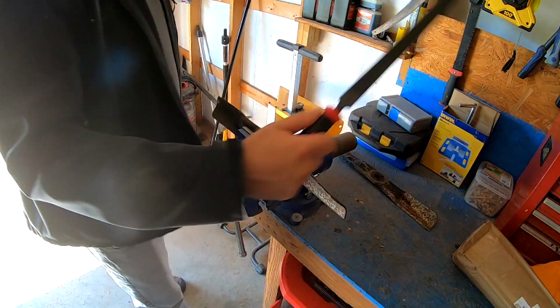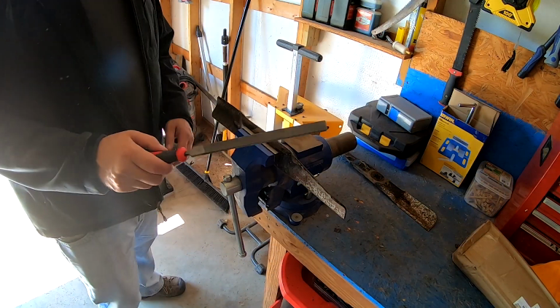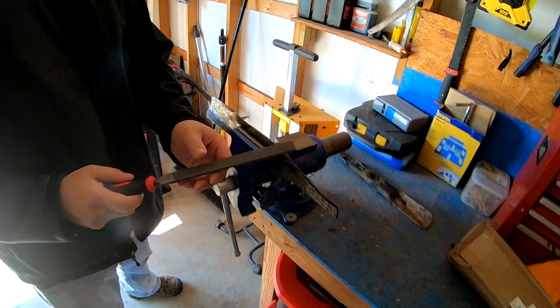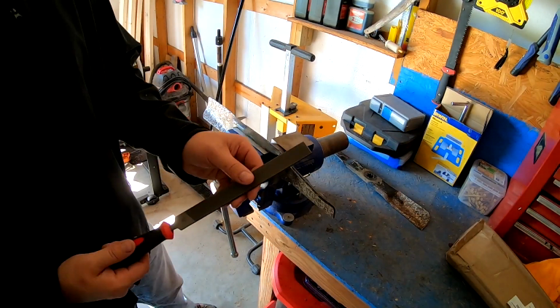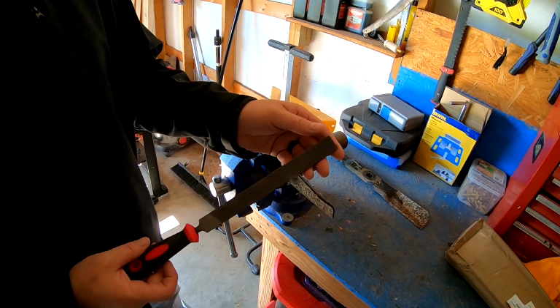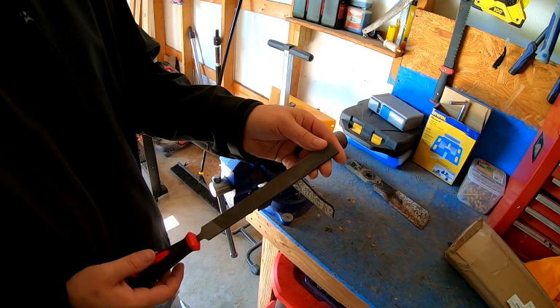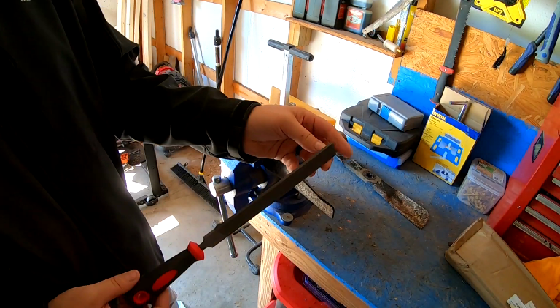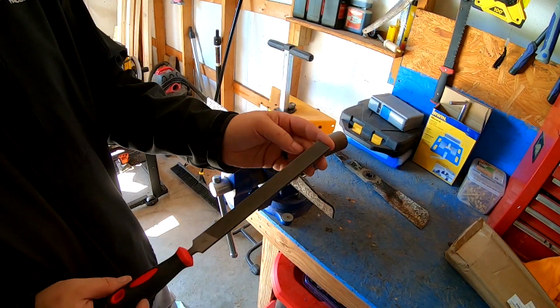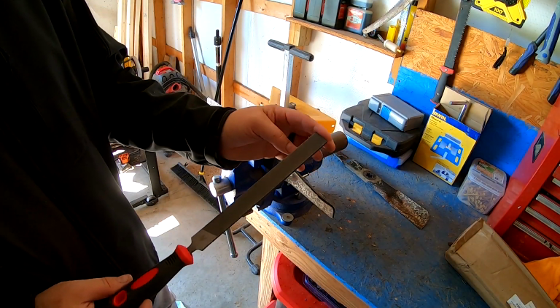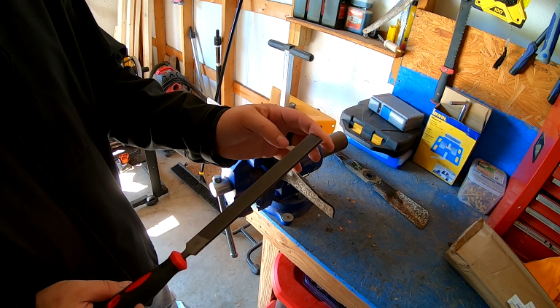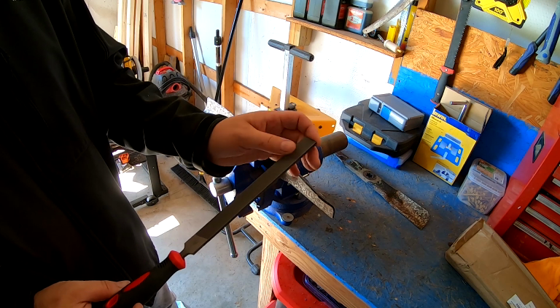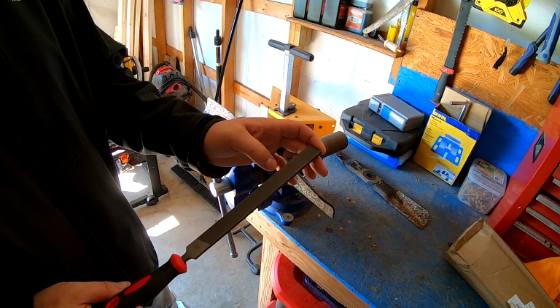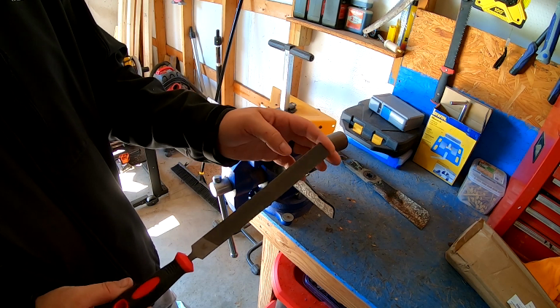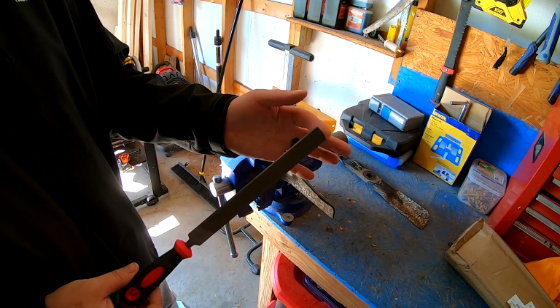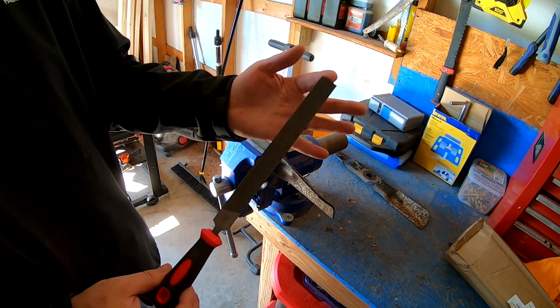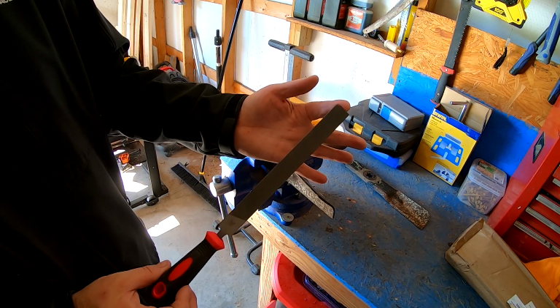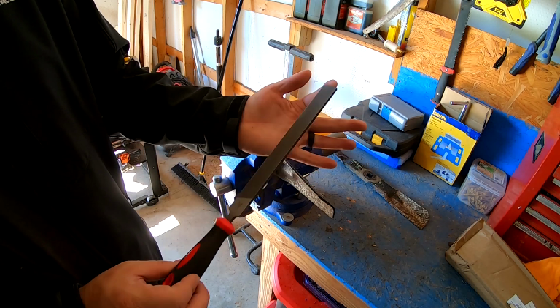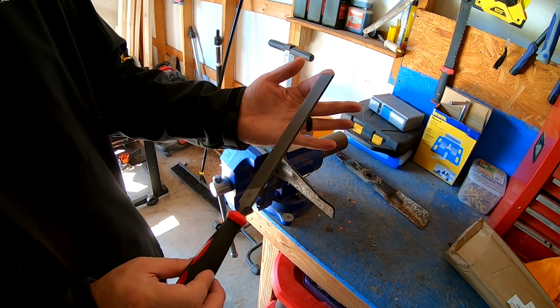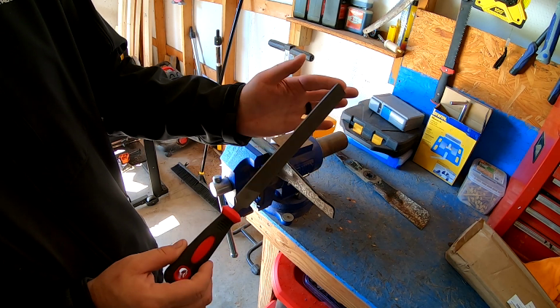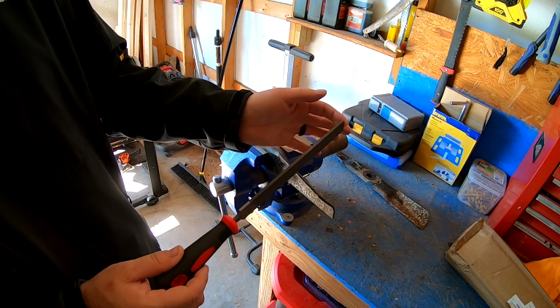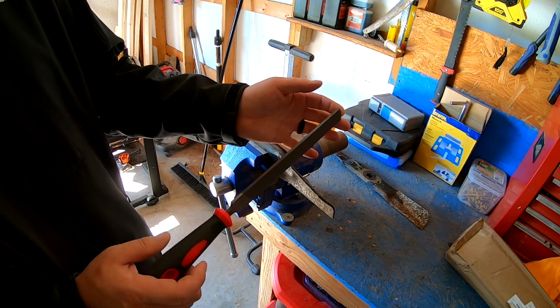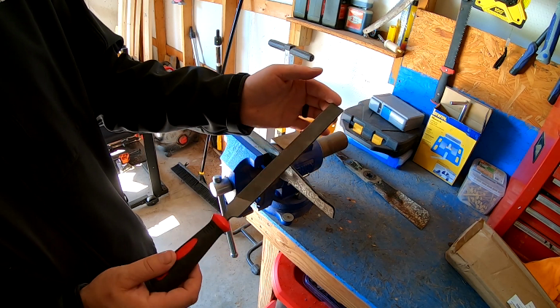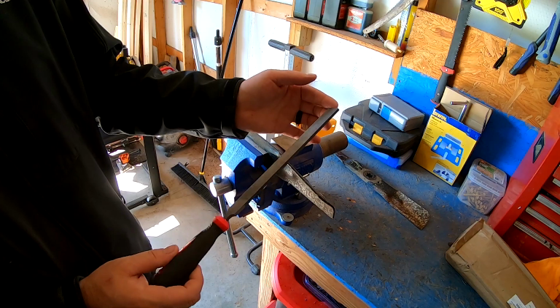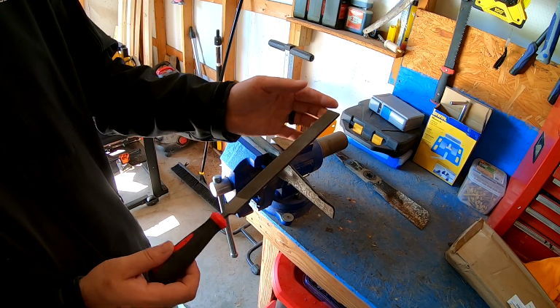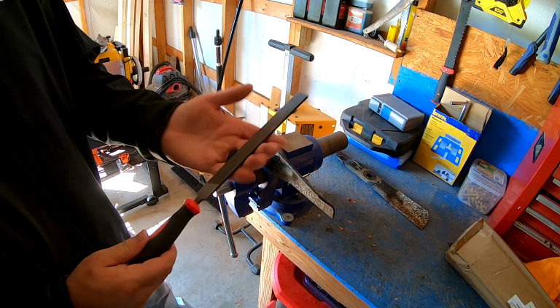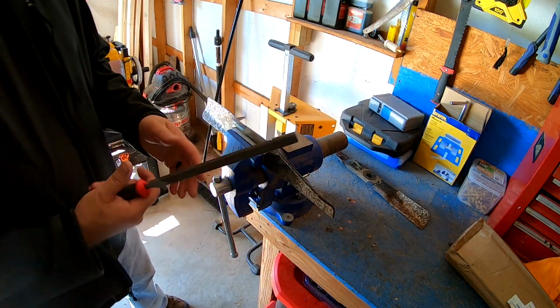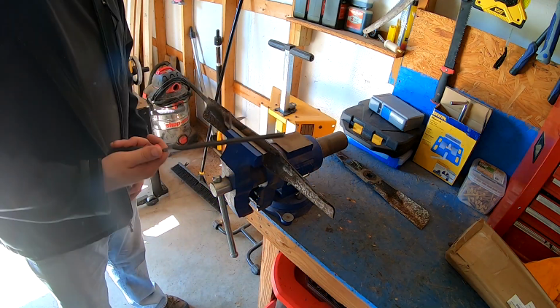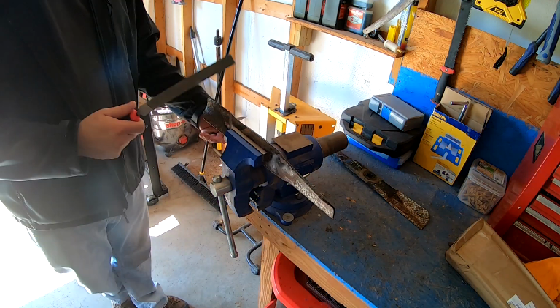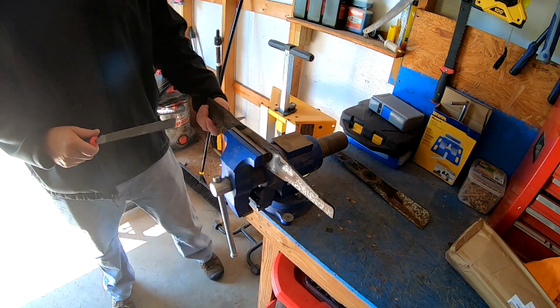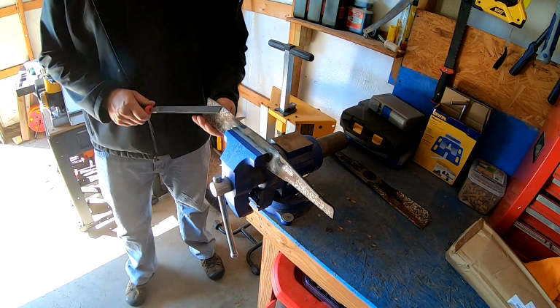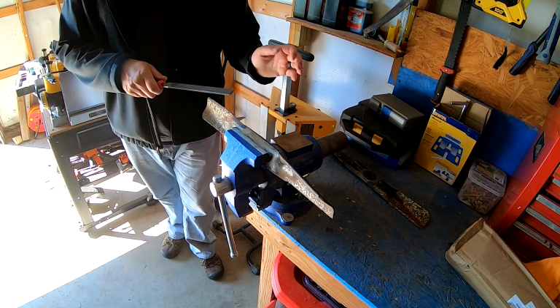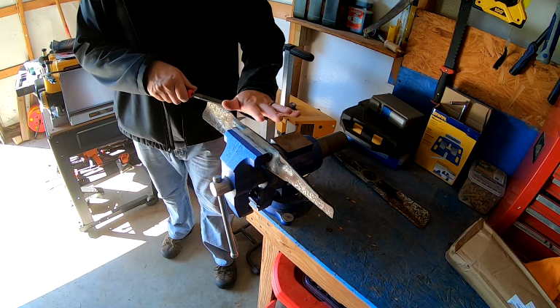This is just an eight-inch double-sided cross cut file. It's a normal typical file that you can get at Lowe's or Home Depot for a couple dollars.